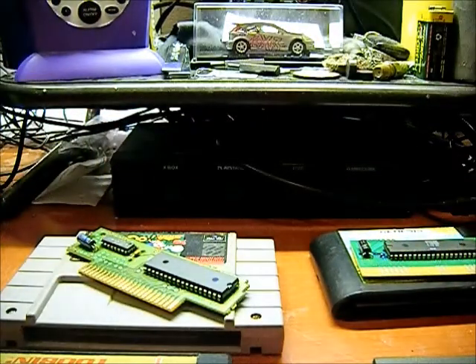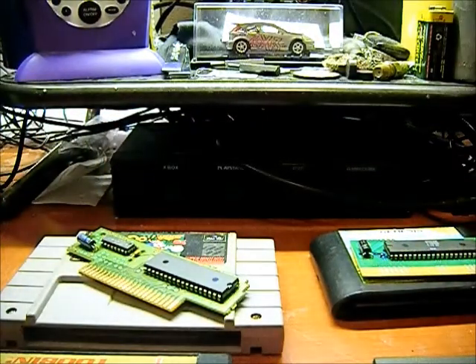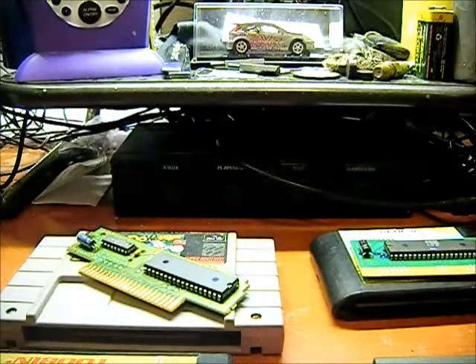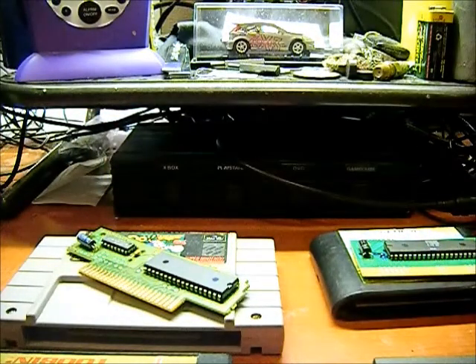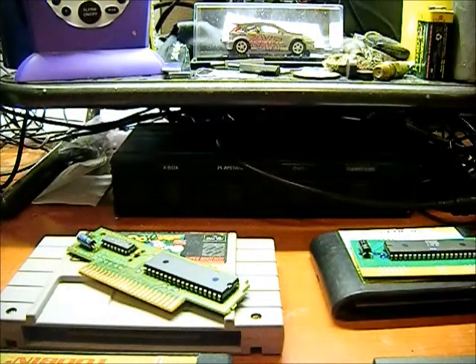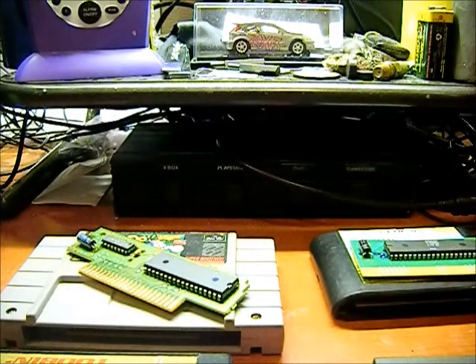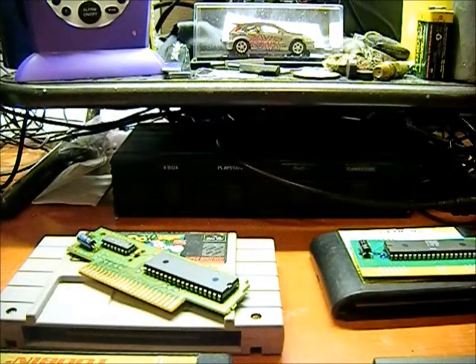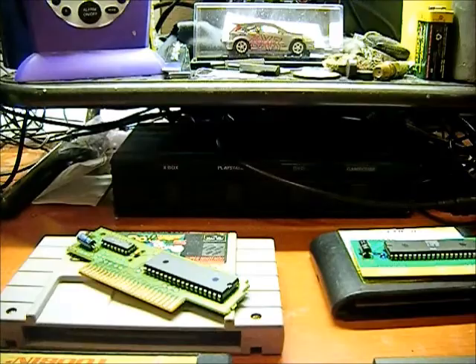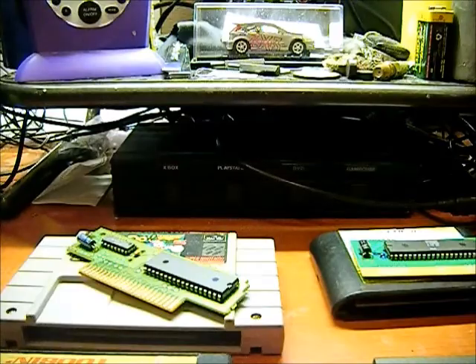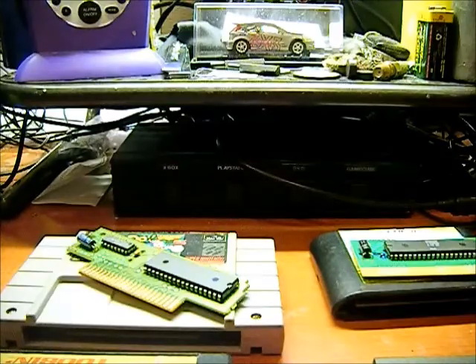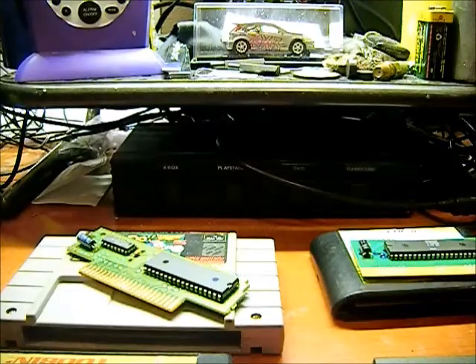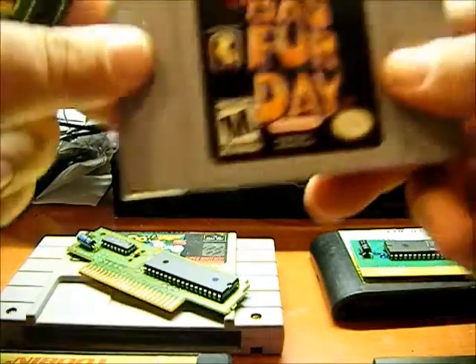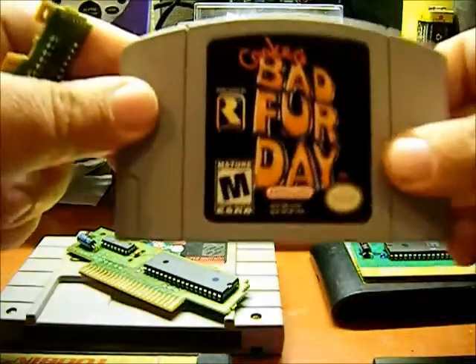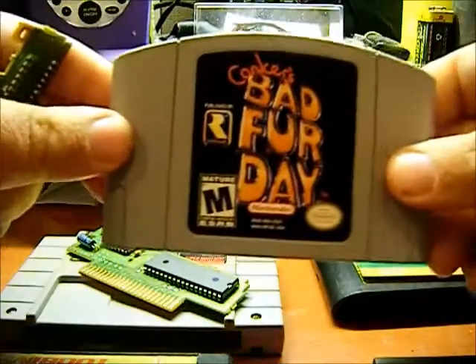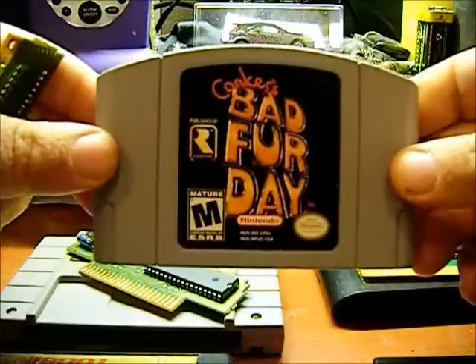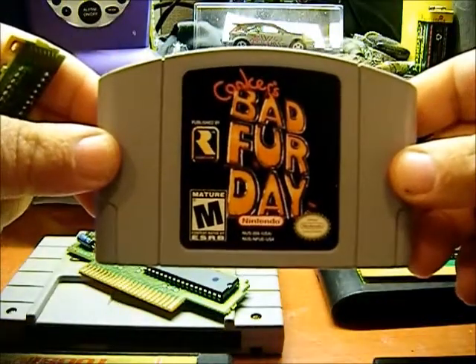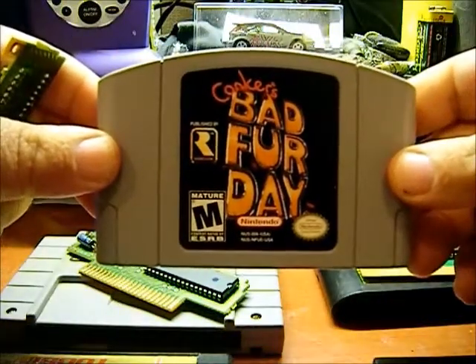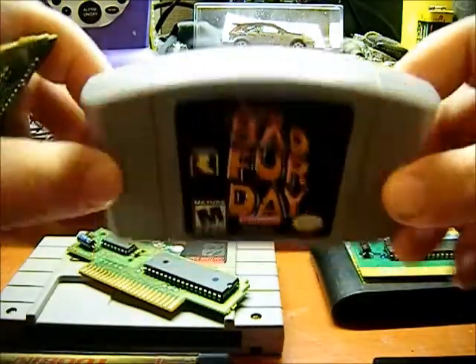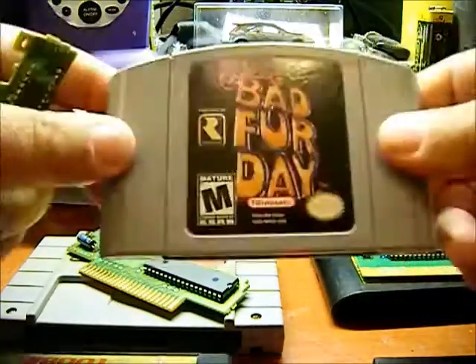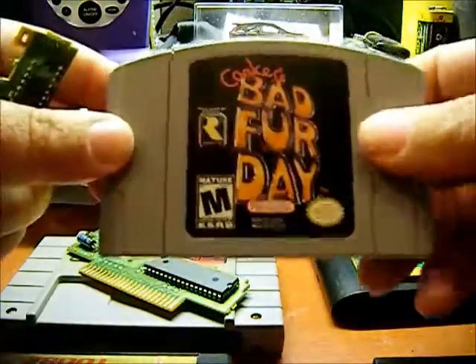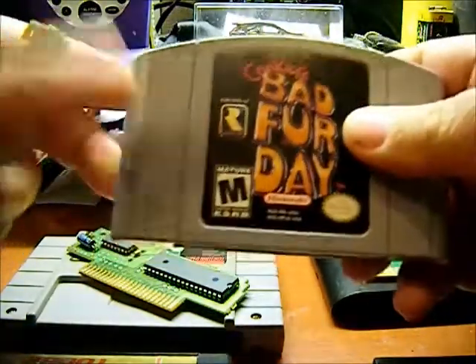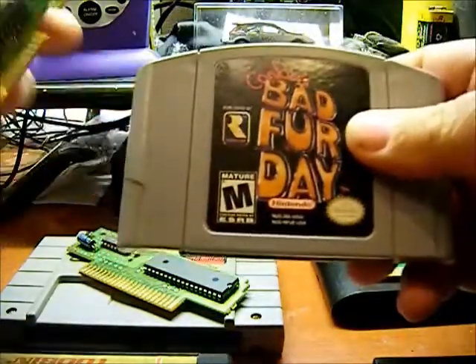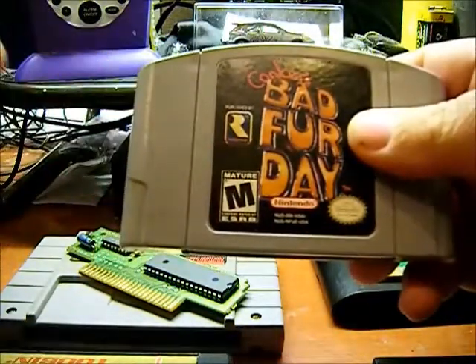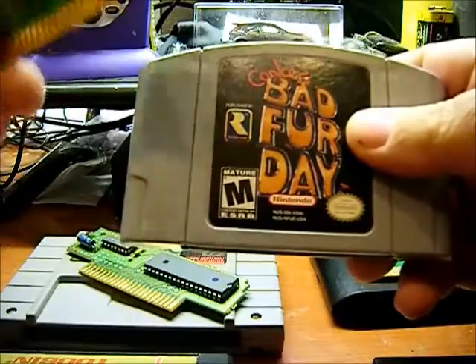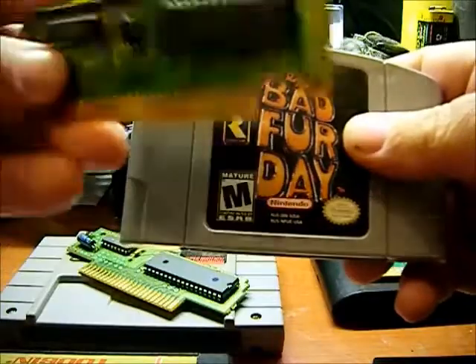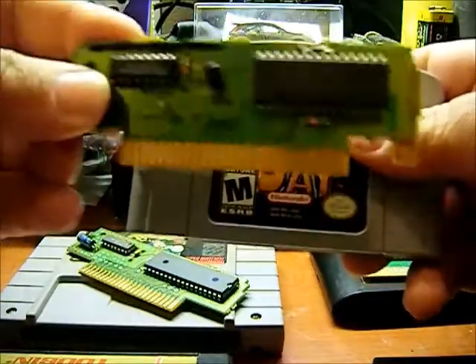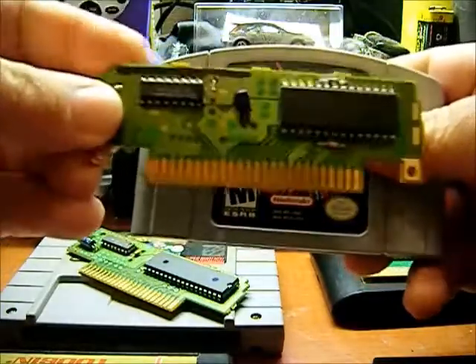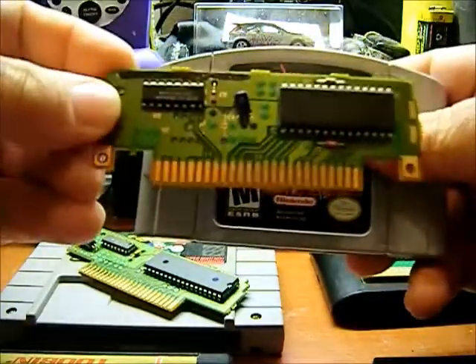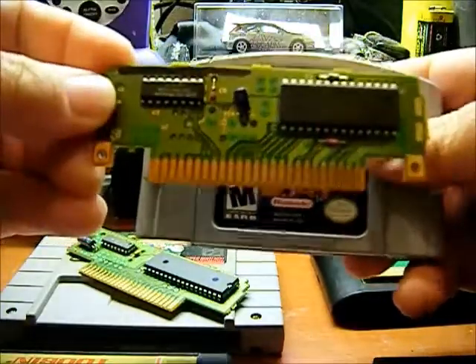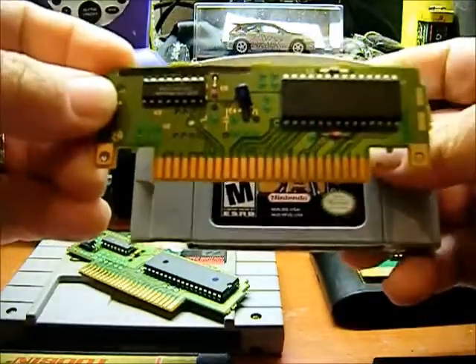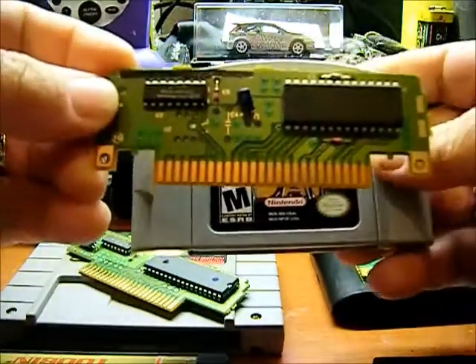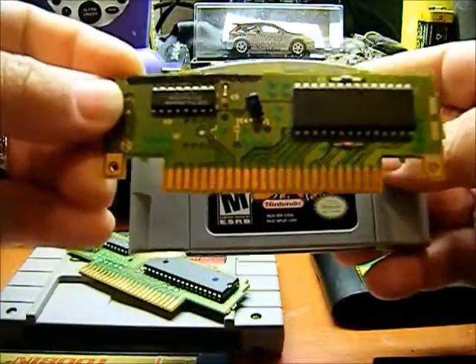Next cartridge is a Nintendo 64. Here's a regular Nintendo 64 cartridge, and here's the circuit board that's inside.